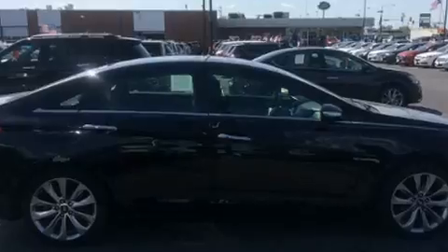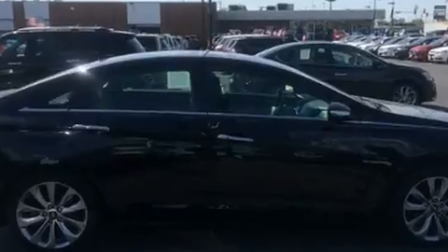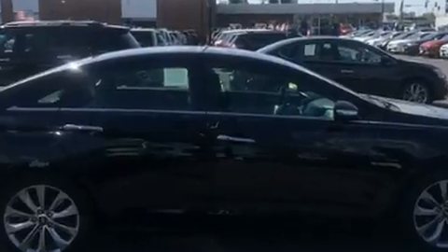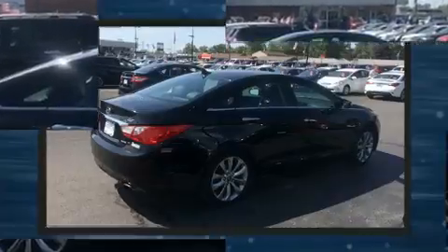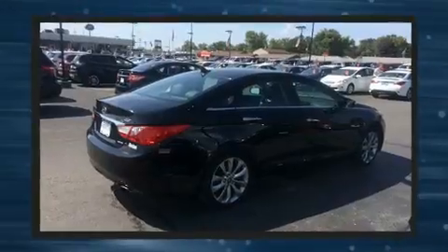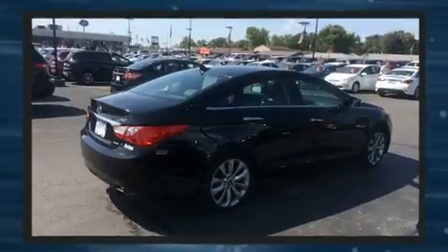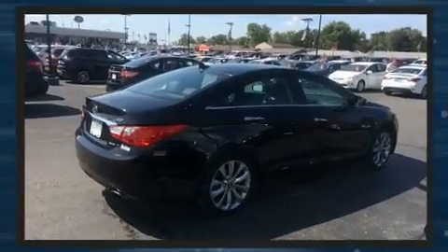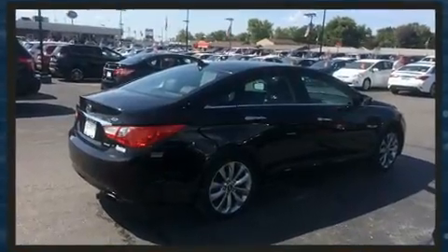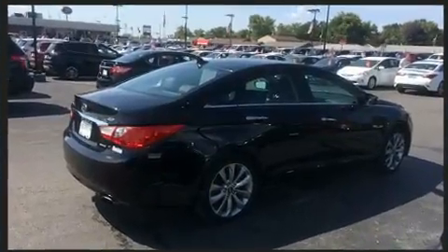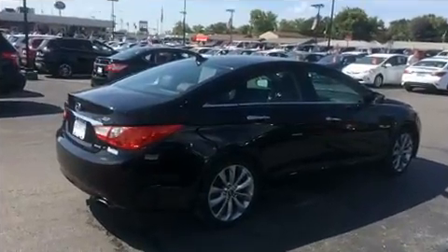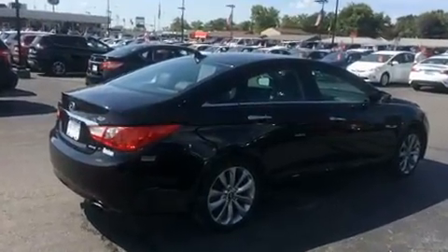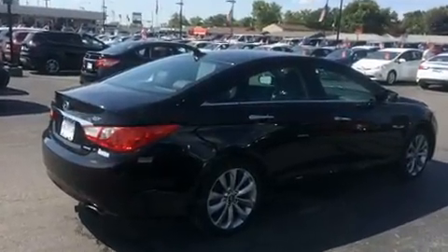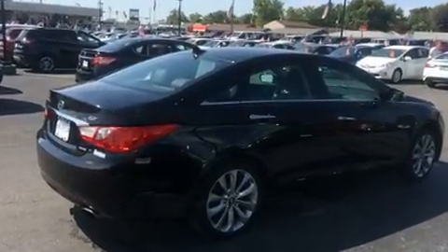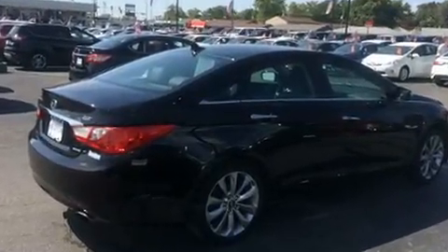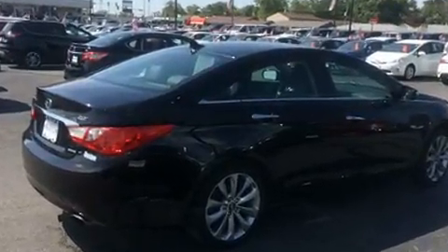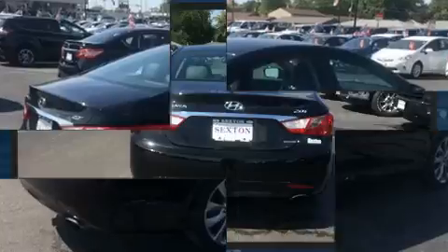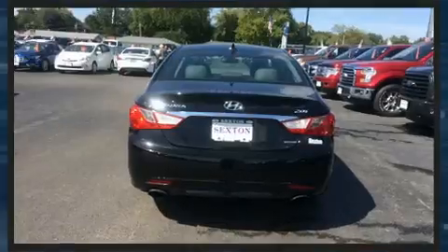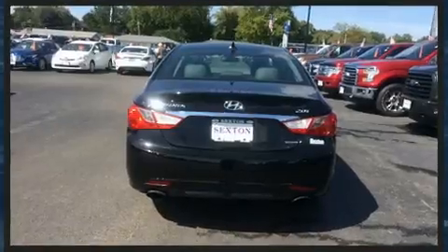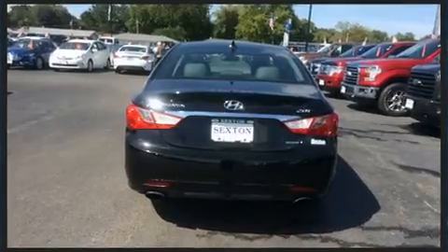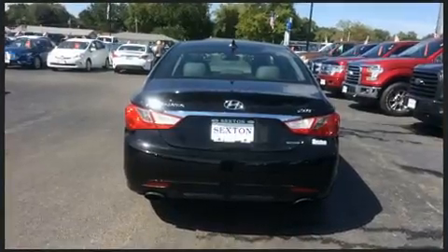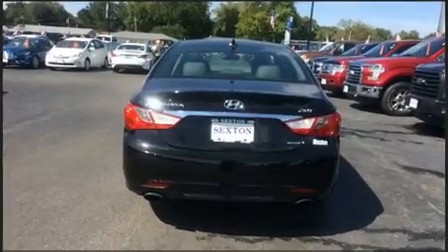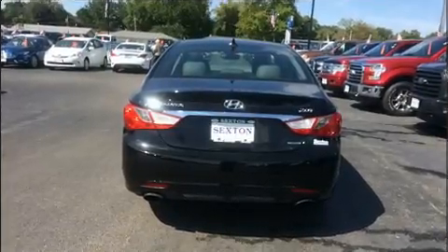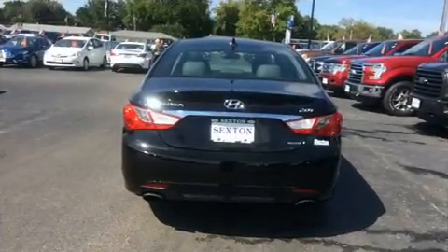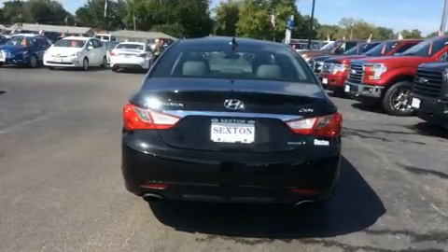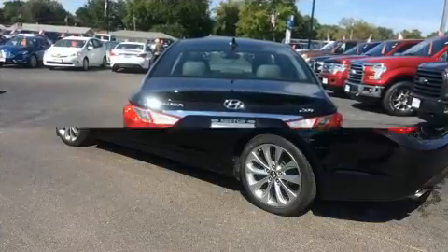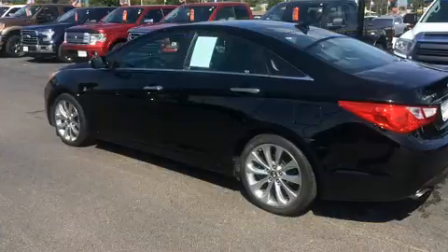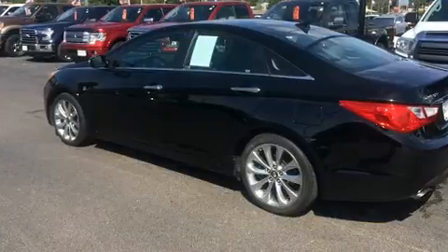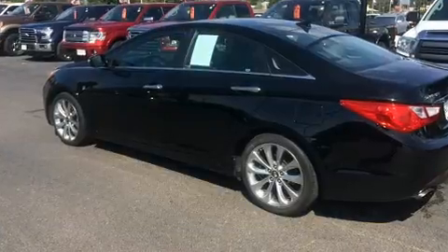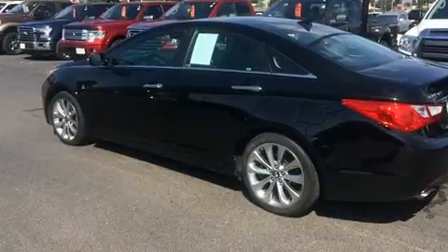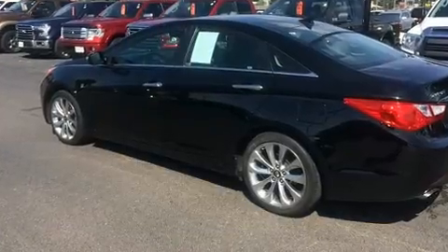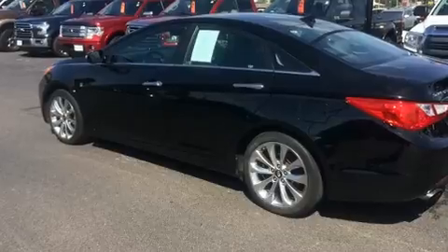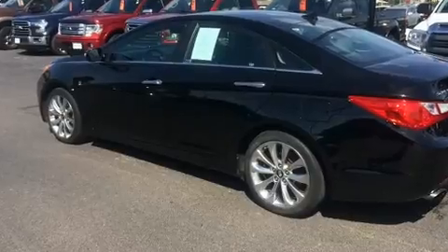Hyundai prioritized practicality, efficiency, and style by including variably intermittent wipers, front fog lights, turn signal indicator mirrors, and remote keyless entry.